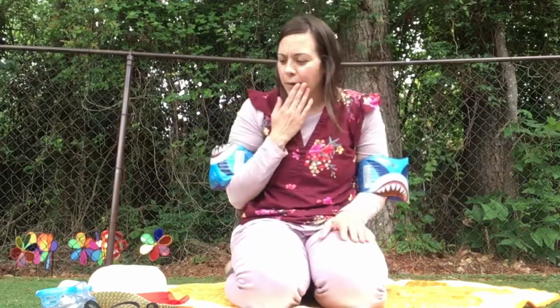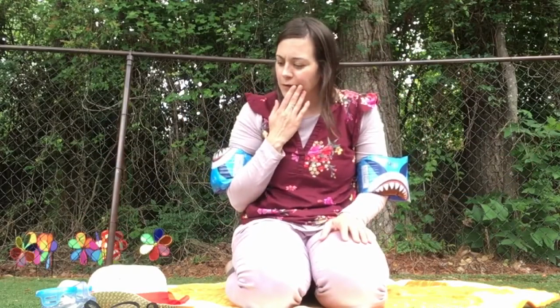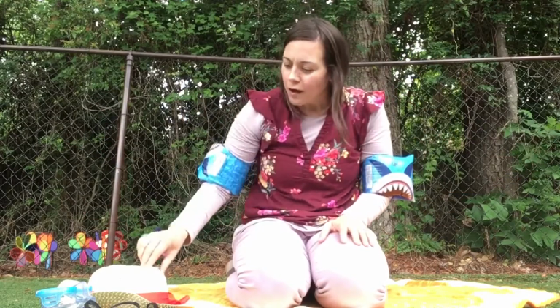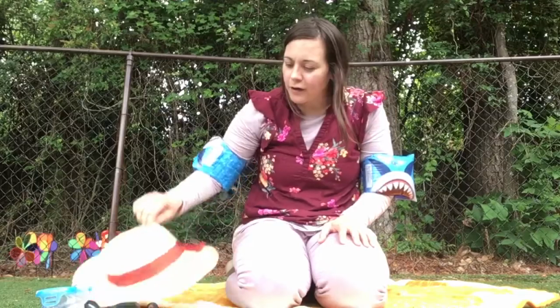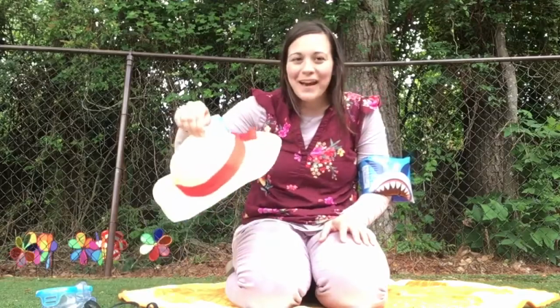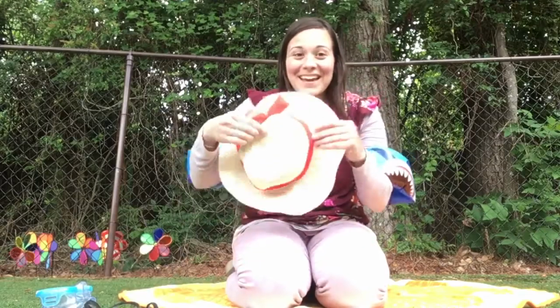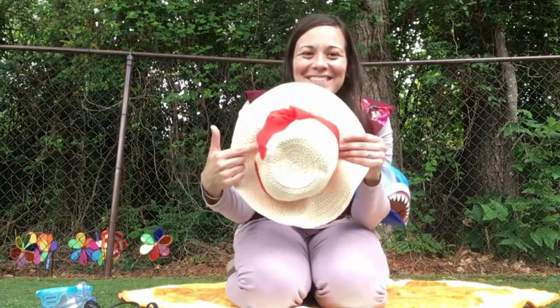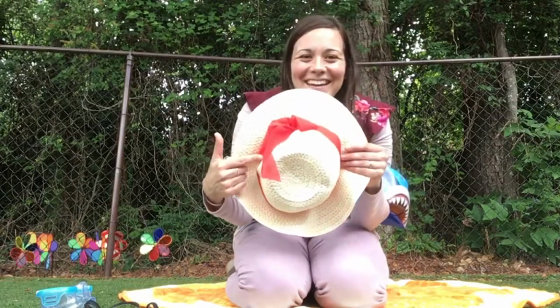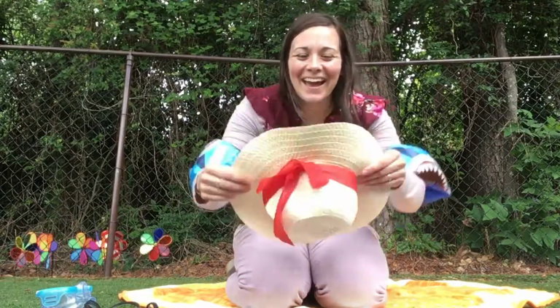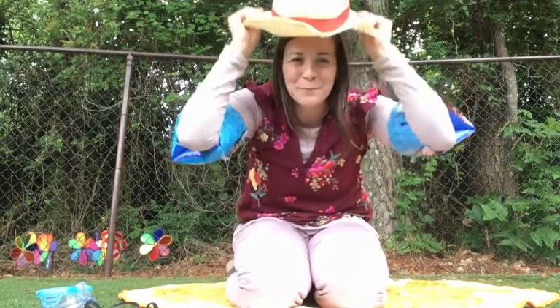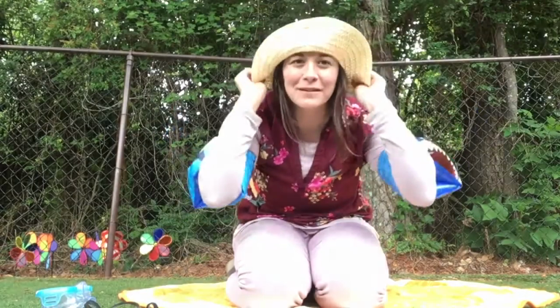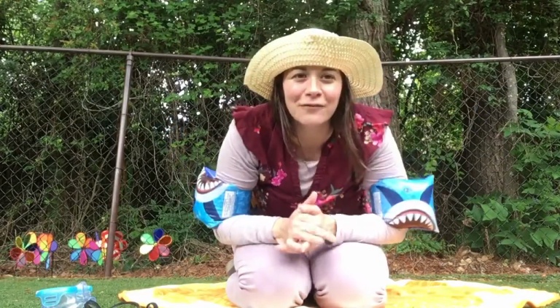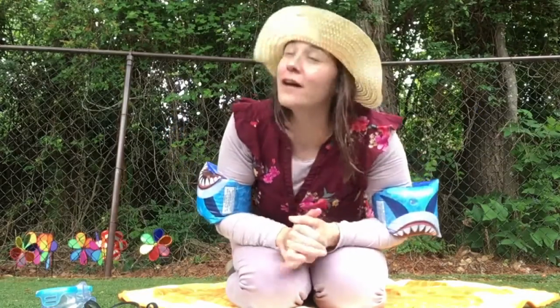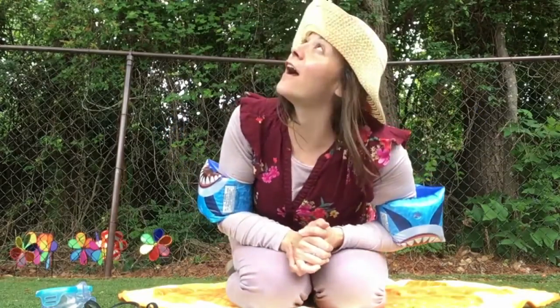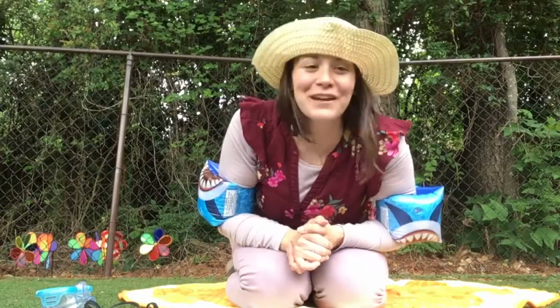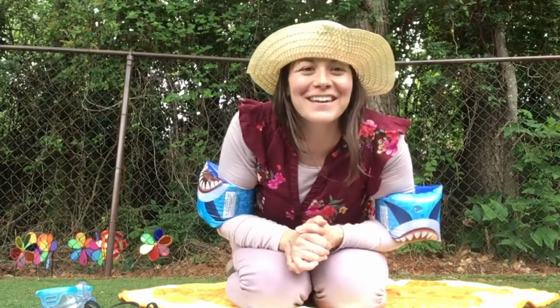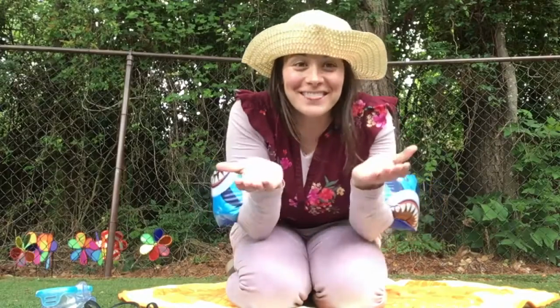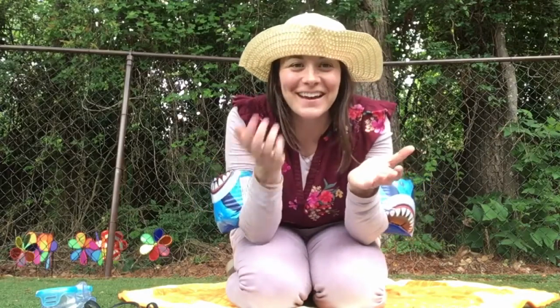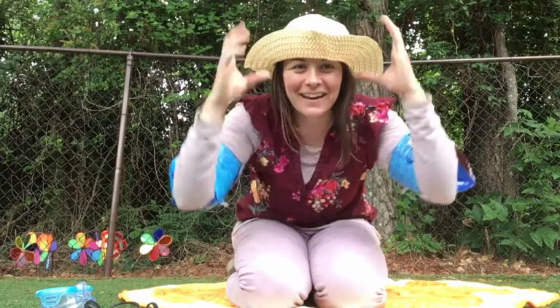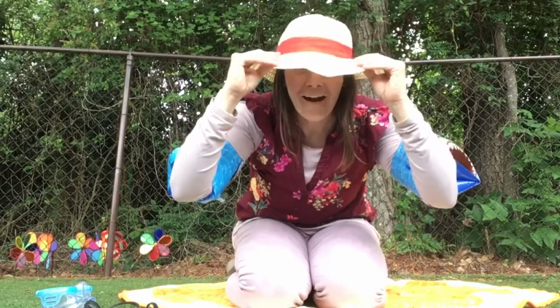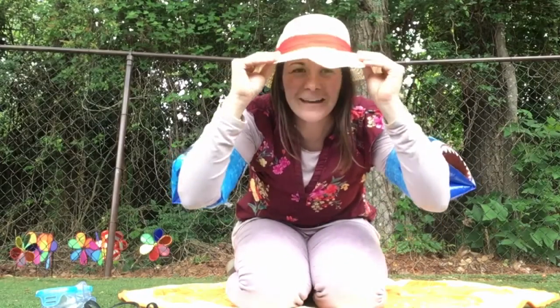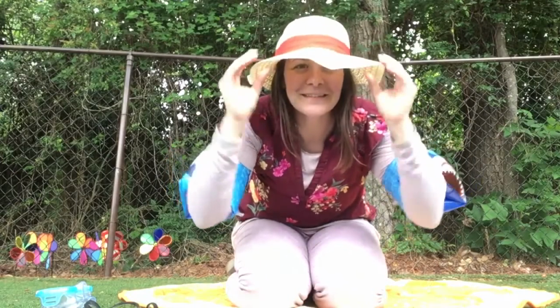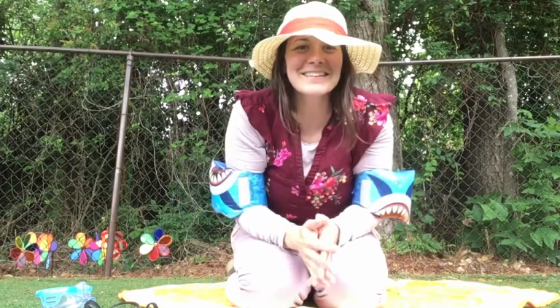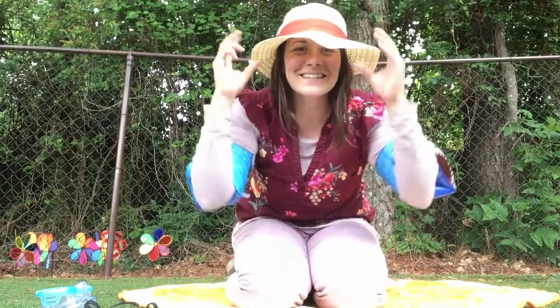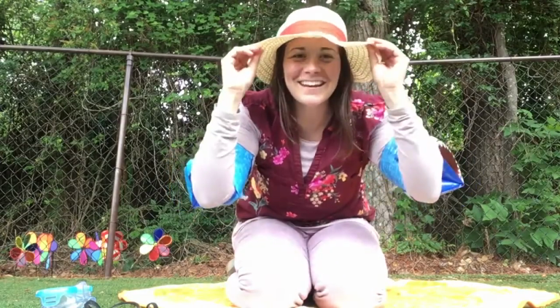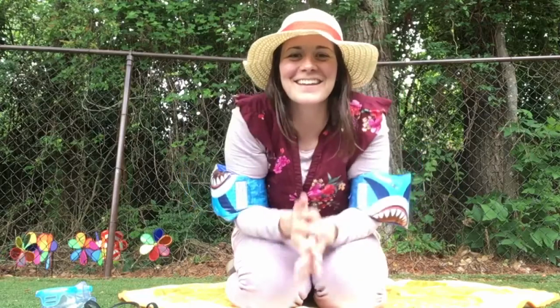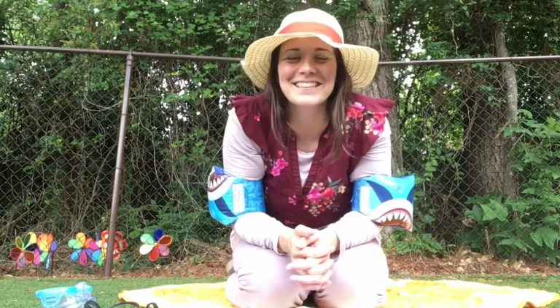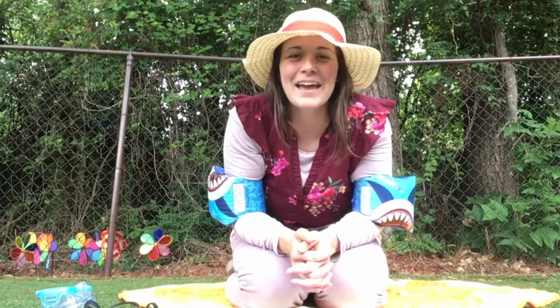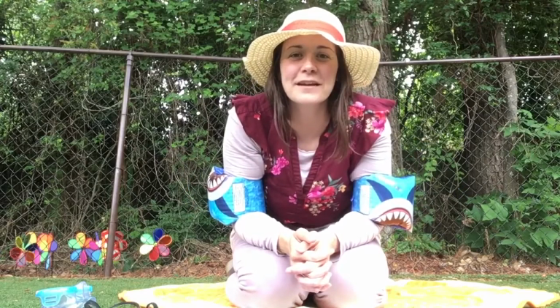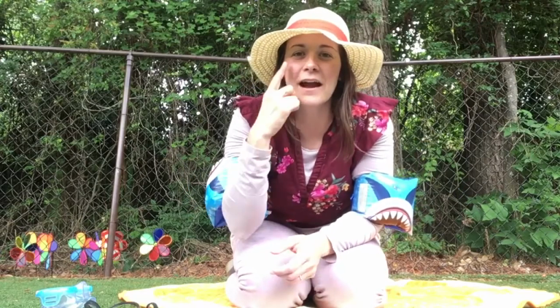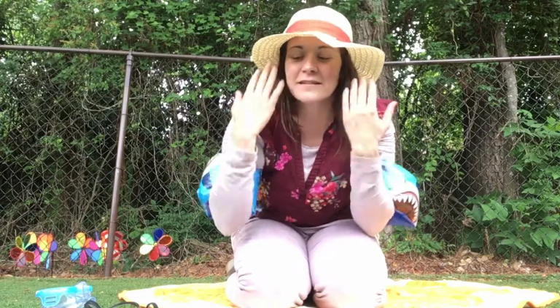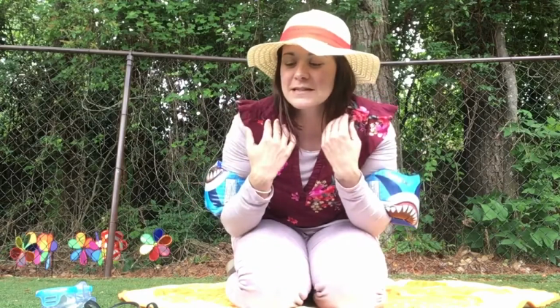Look, we have a sun hat. It keeps us protected from the sun. It keeps us nice and shaded just like that. Protects our eyes and our skin.